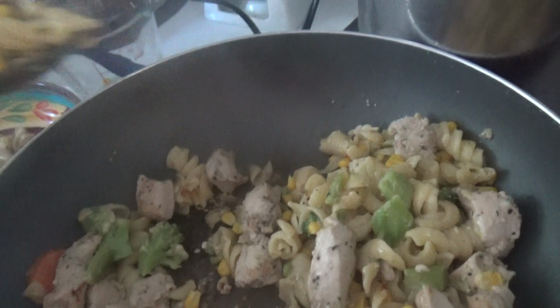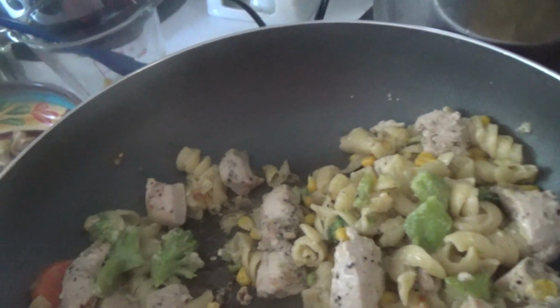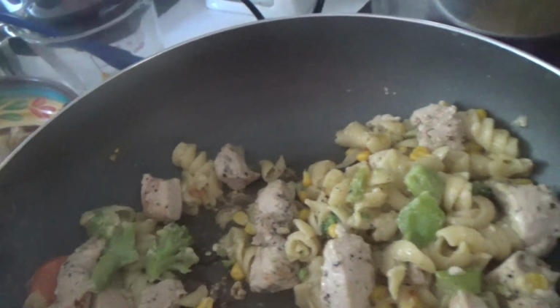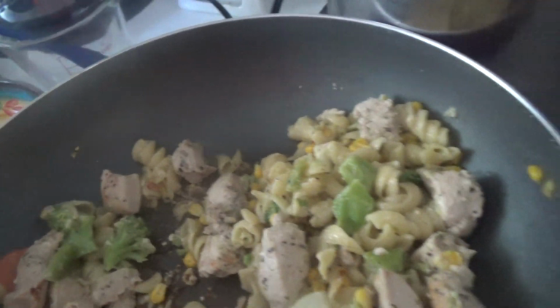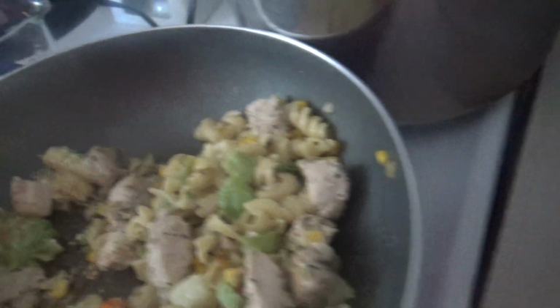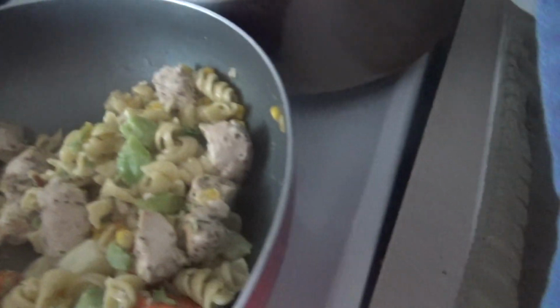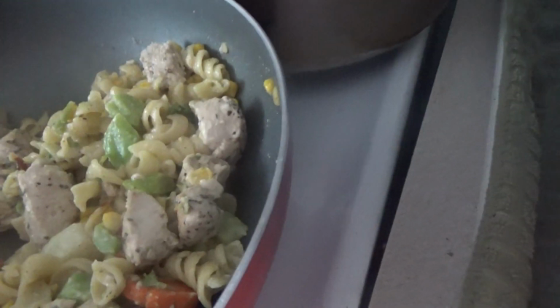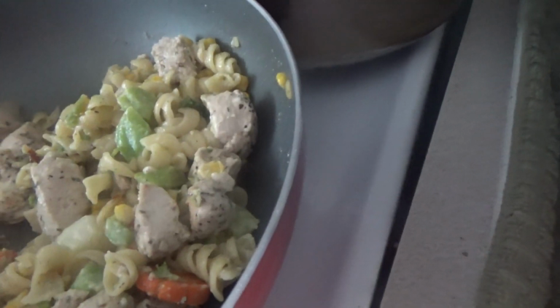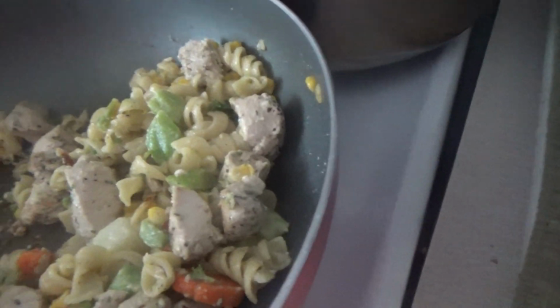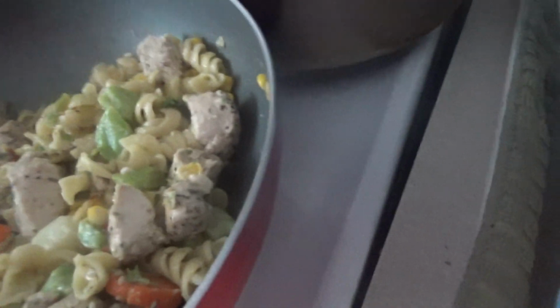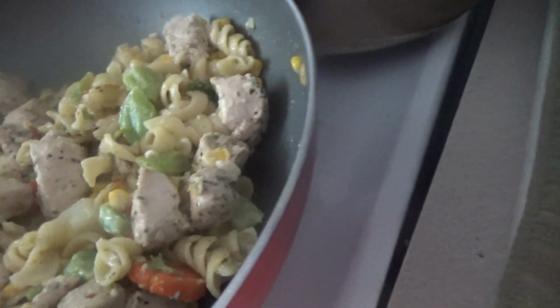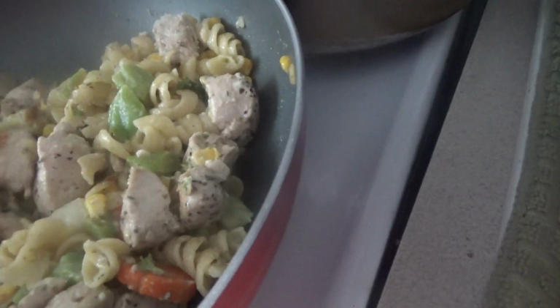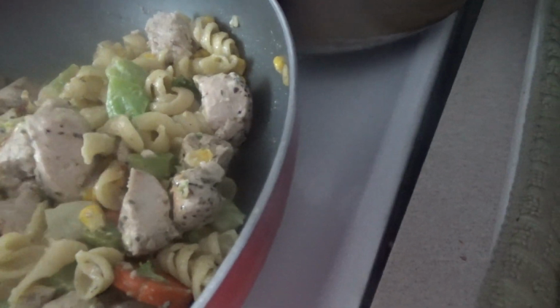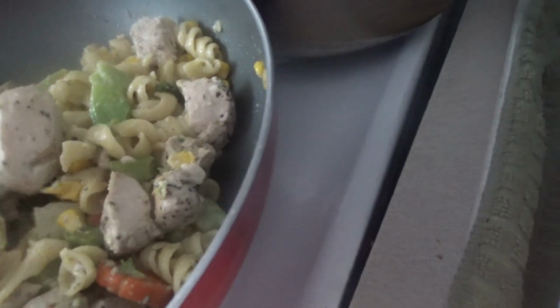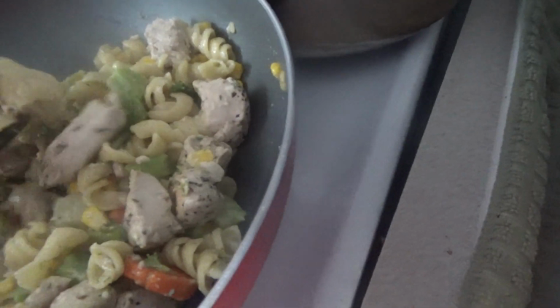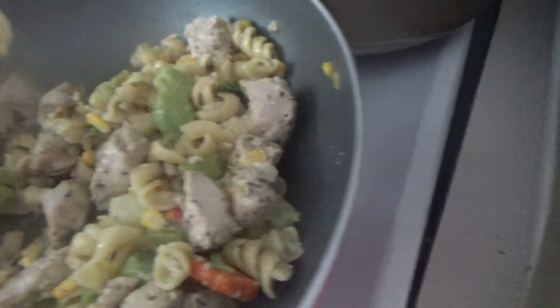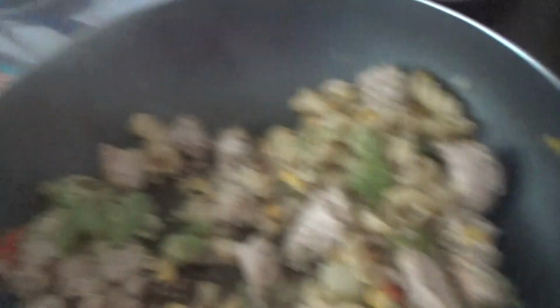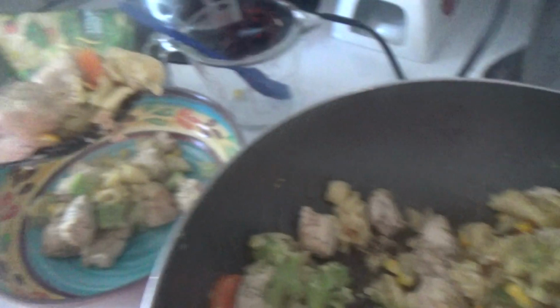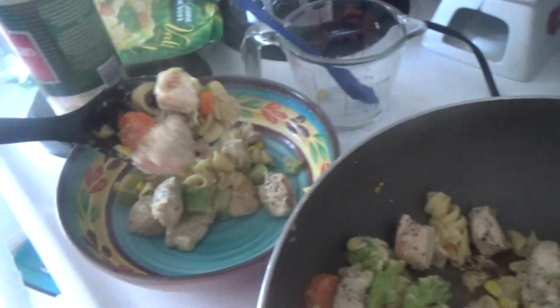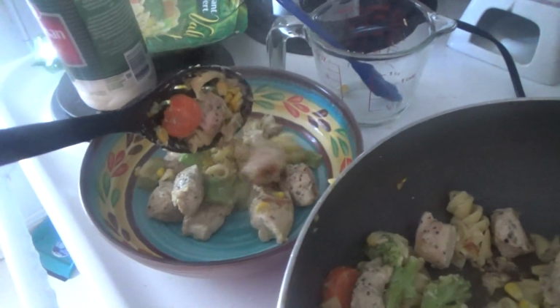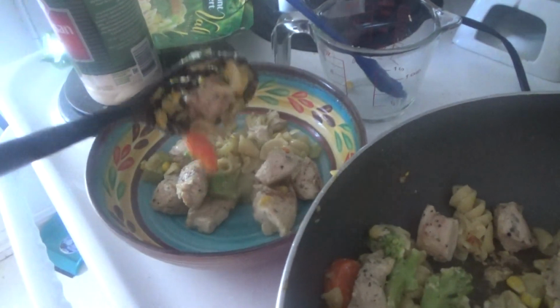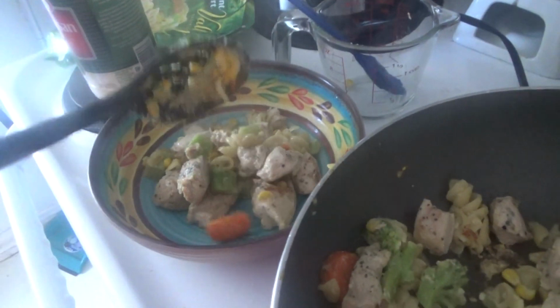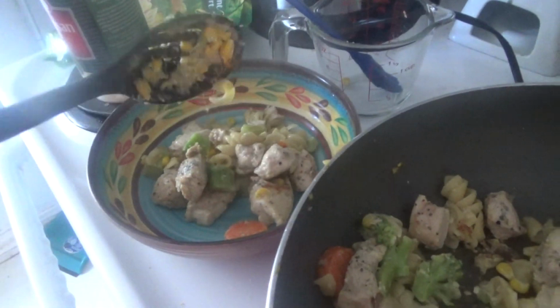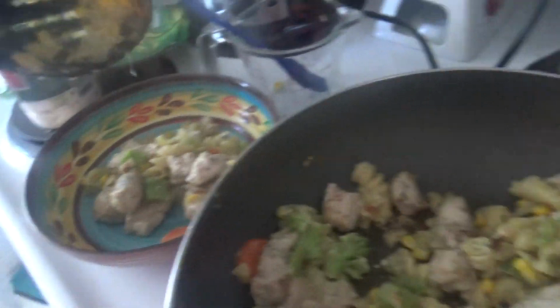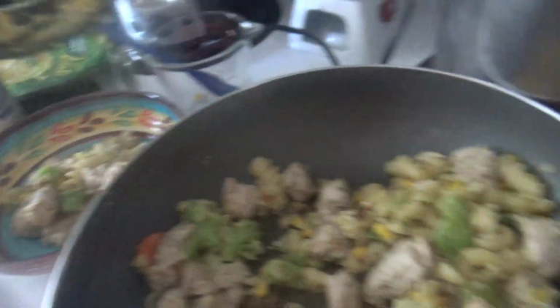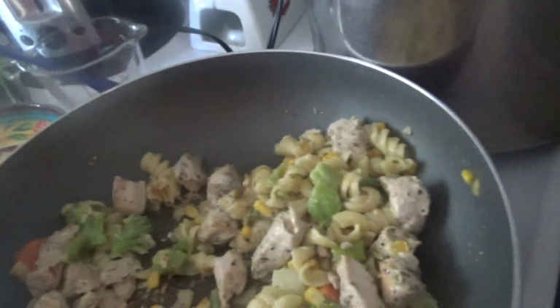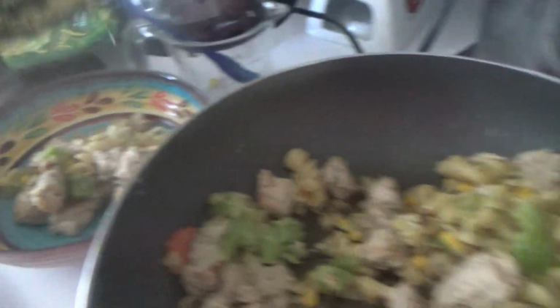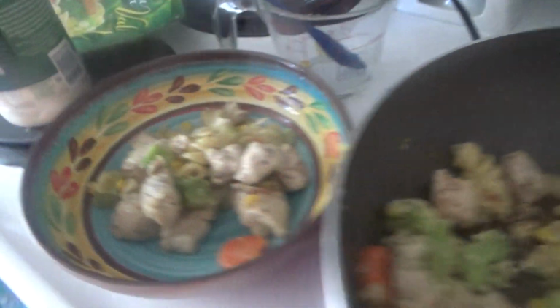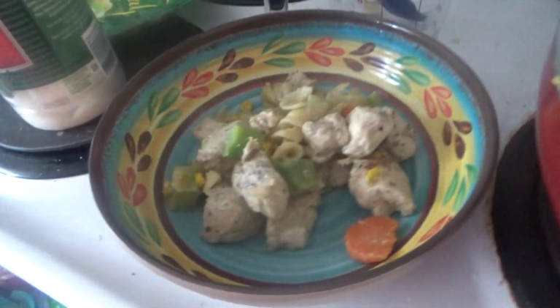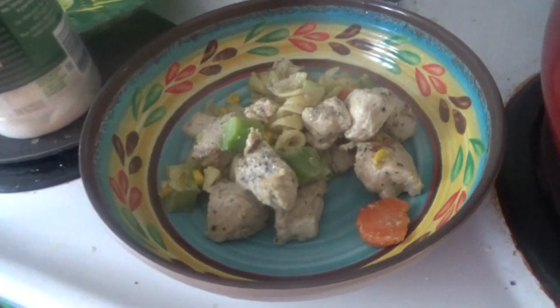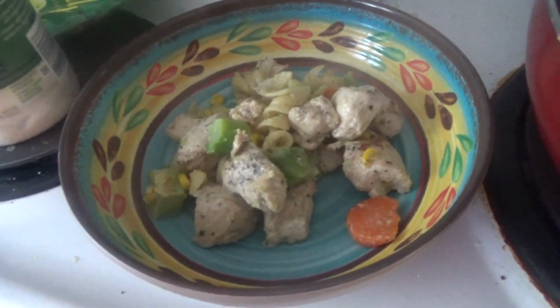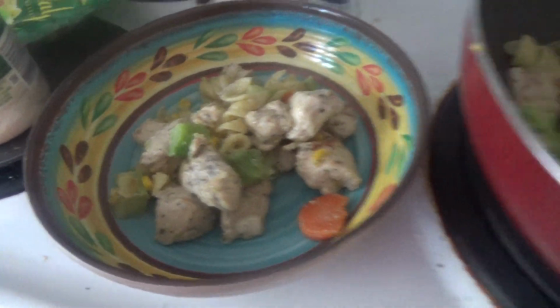Lots of veggies there. Always have colorful veggies. Look at this — it's looking good.